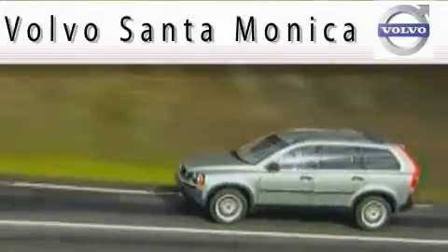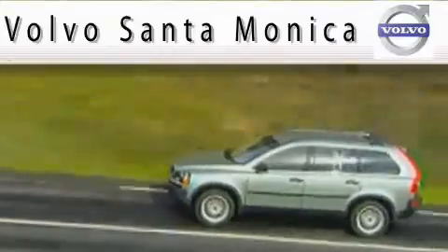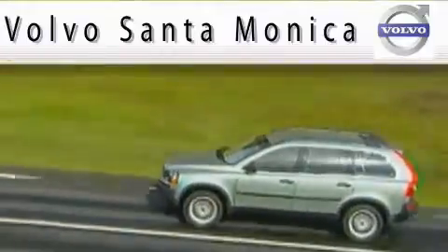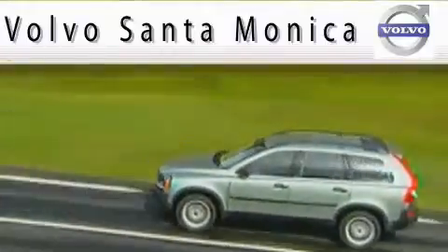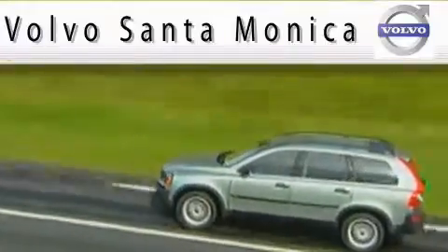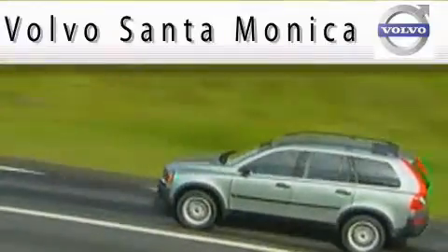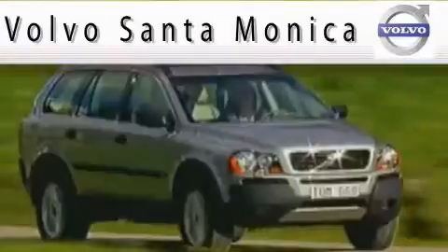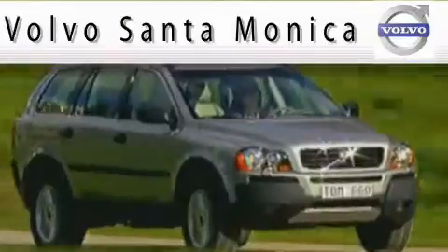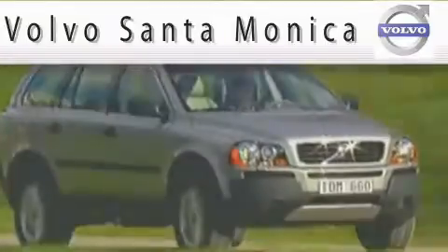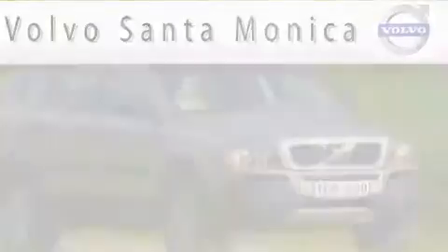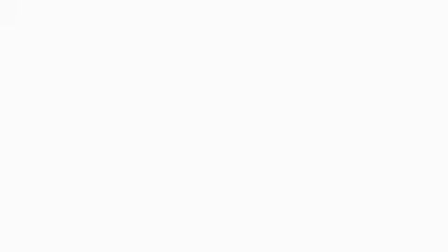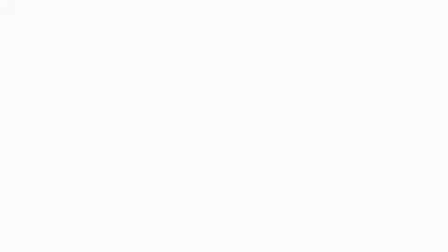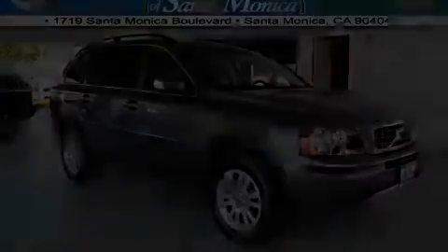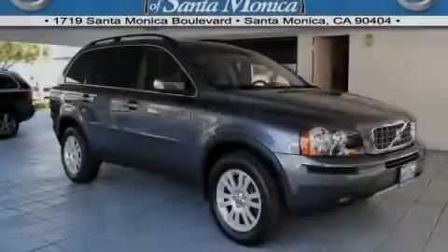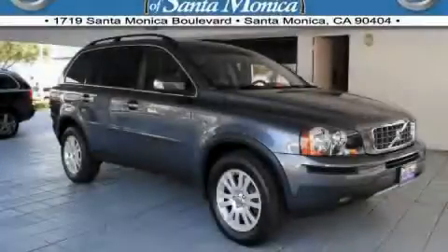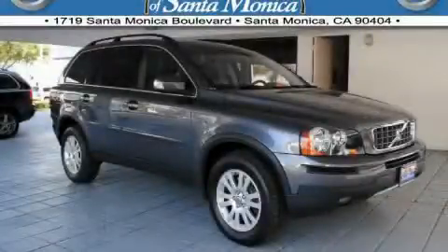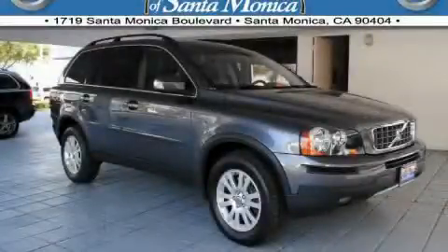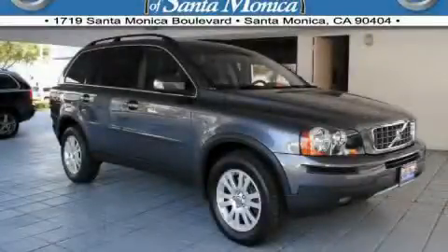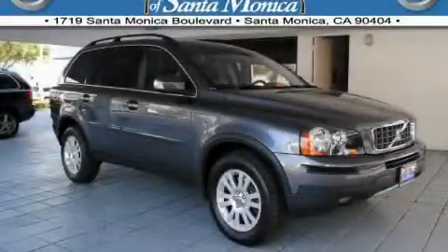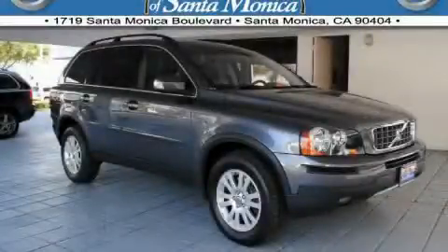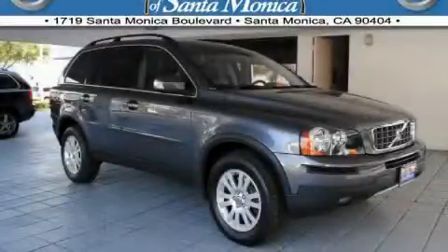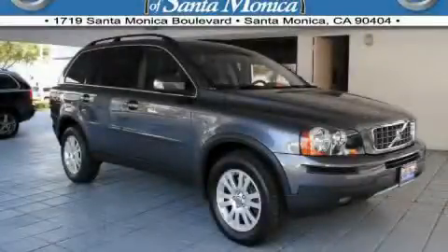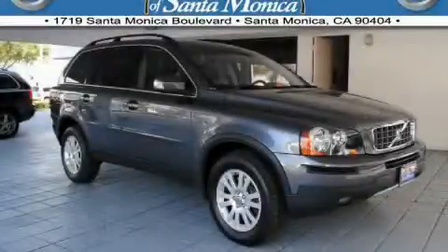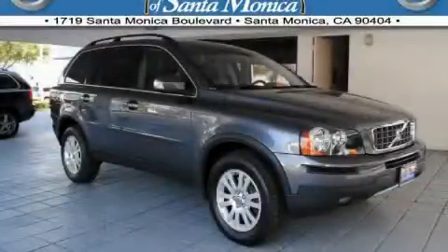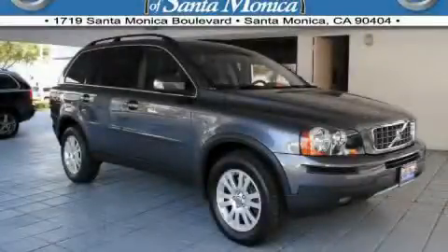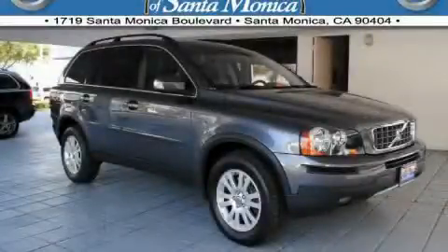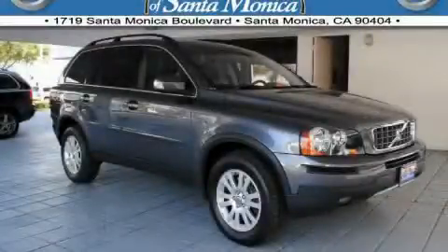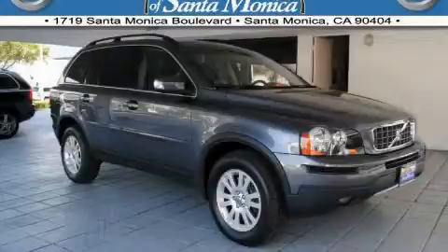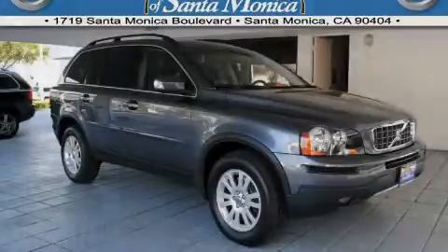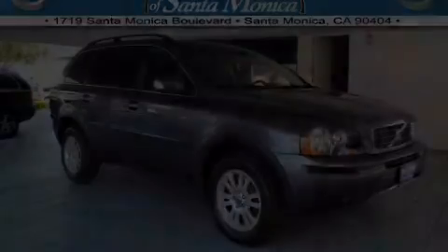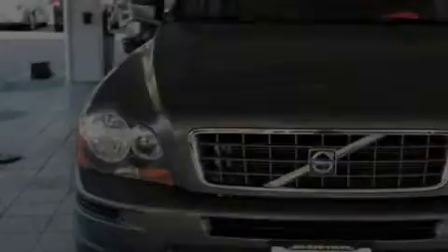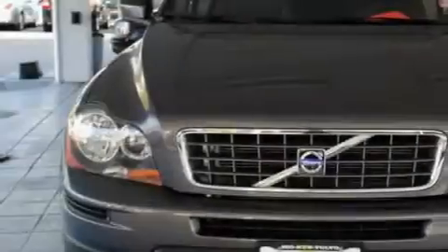Here's the vehicle for you. This is a 2008 Volvo XC90, a design that provides endless luxury.